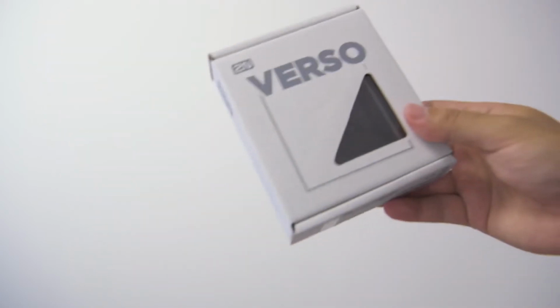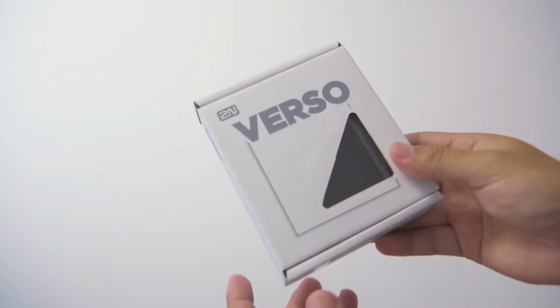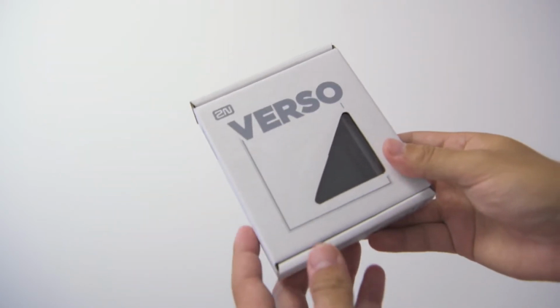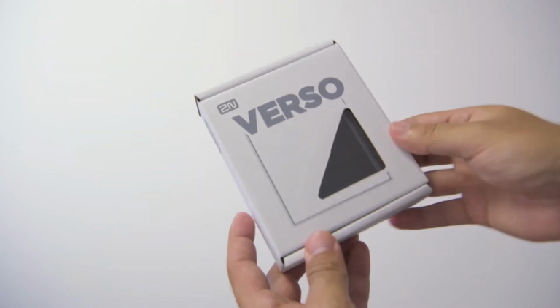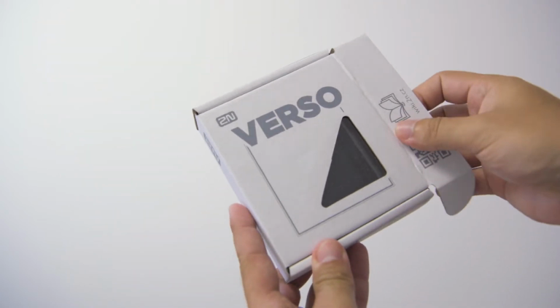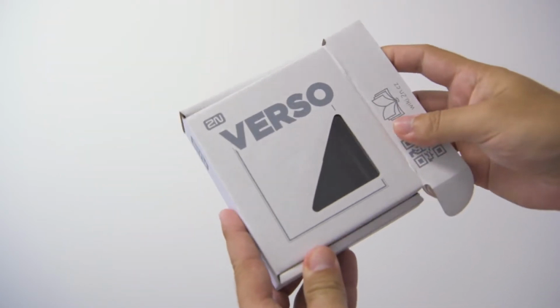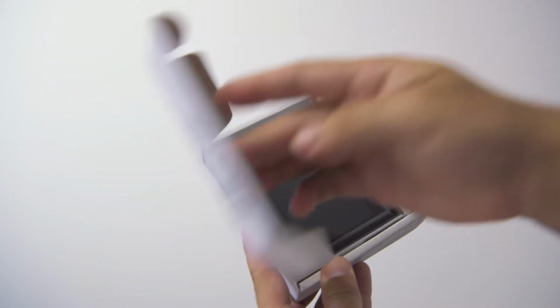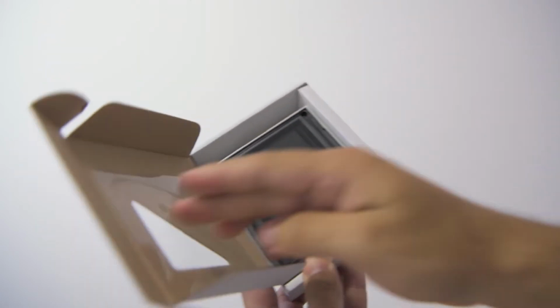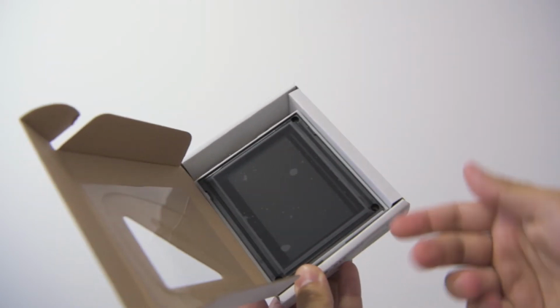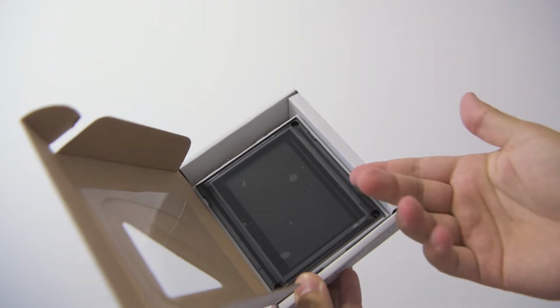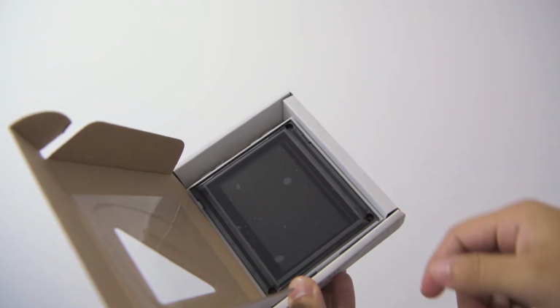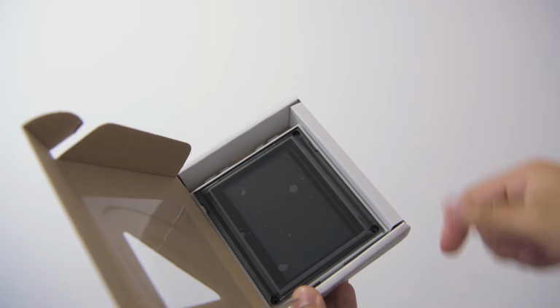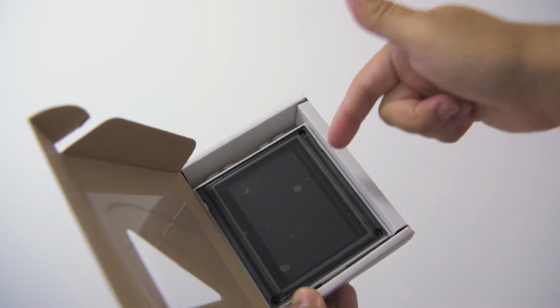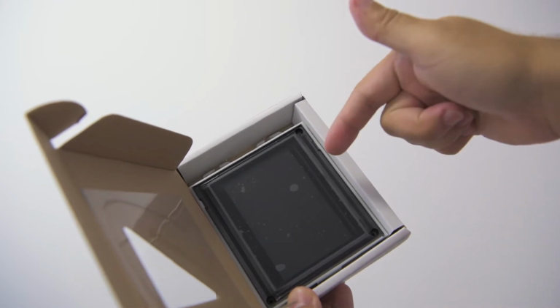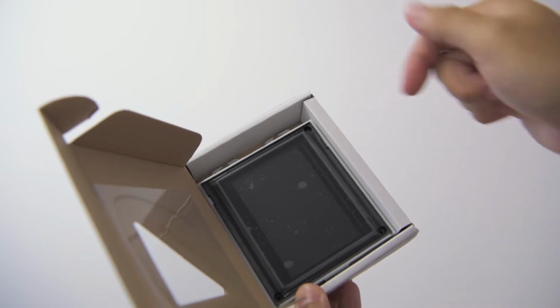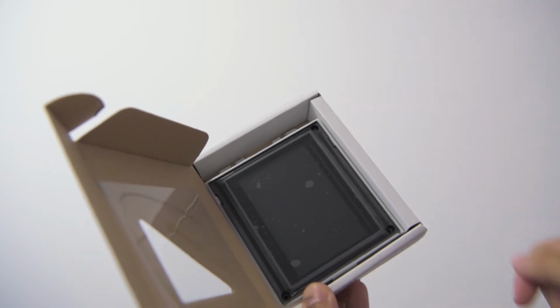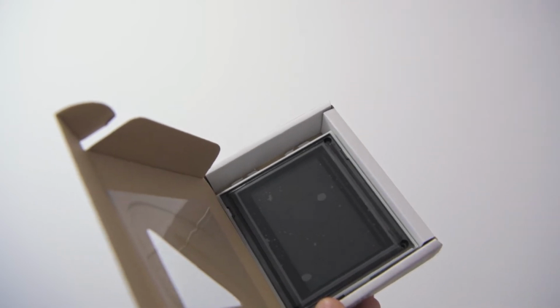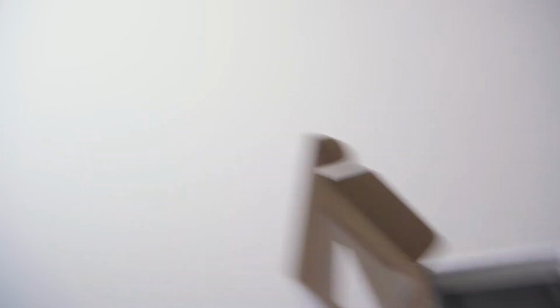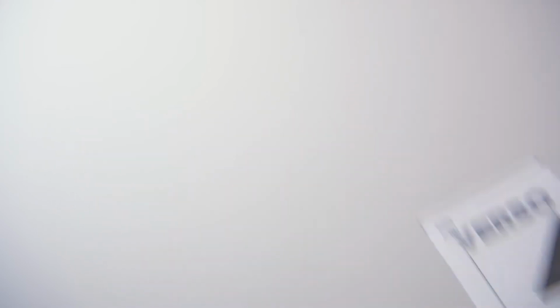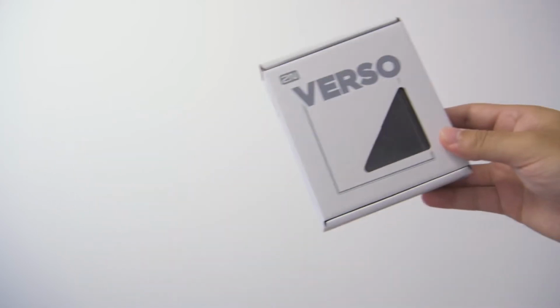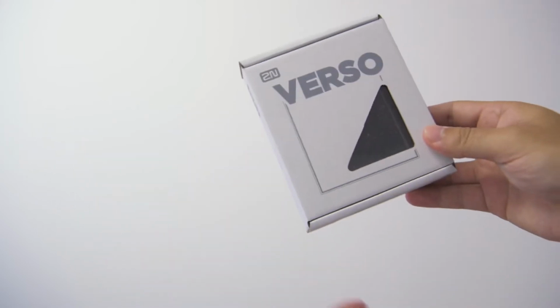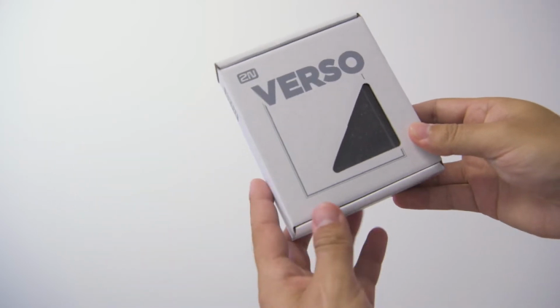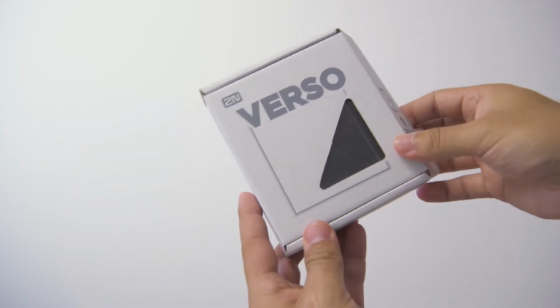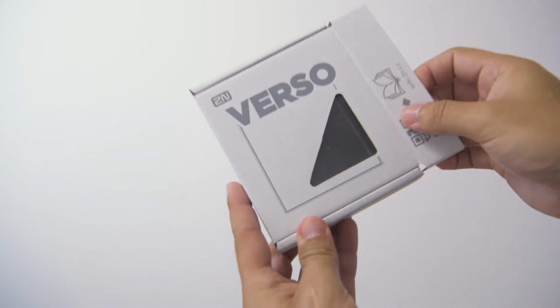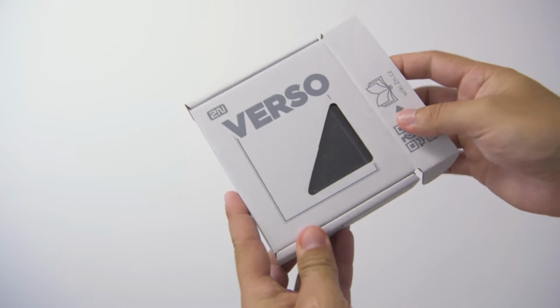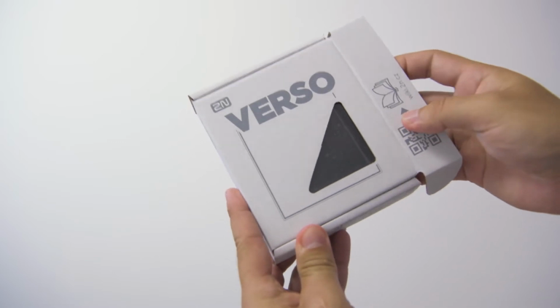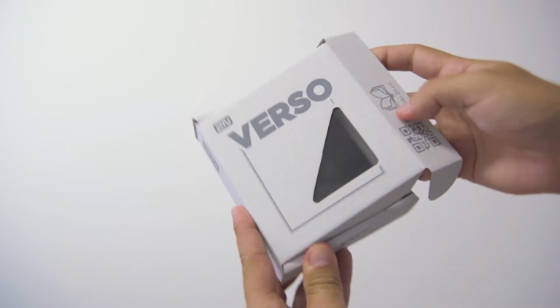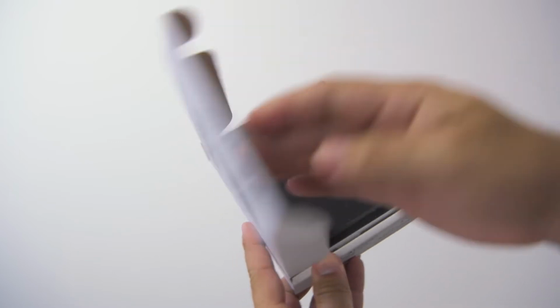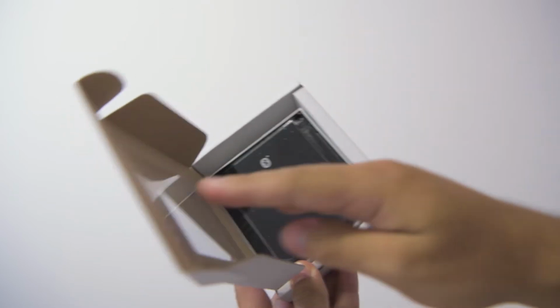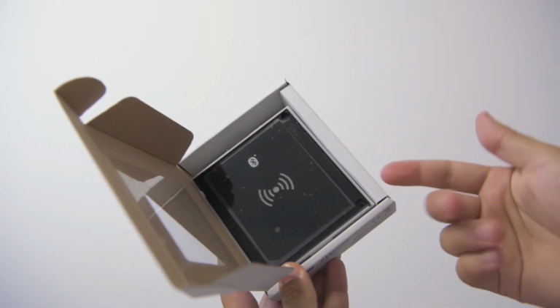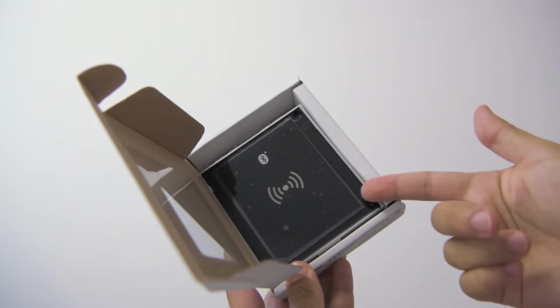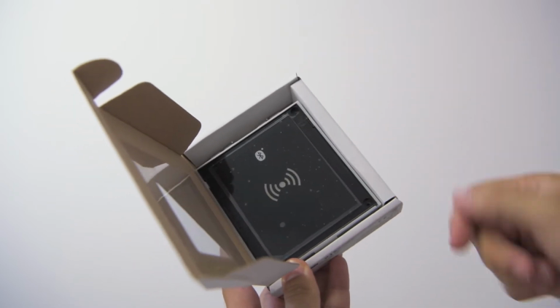We also need a display module with fixing screws and cables provided in the box behind the module, plus a Bluetooth and RFID reader, again with all fixings and cables in the box.